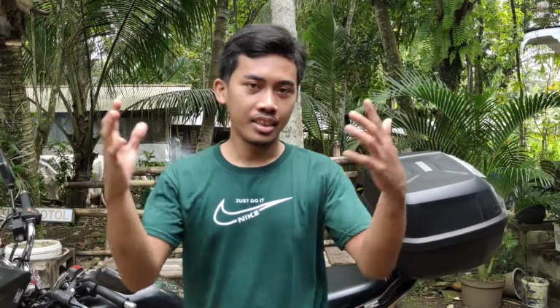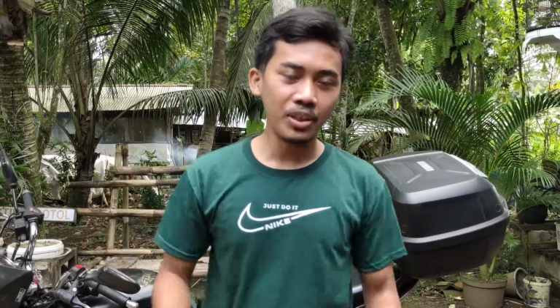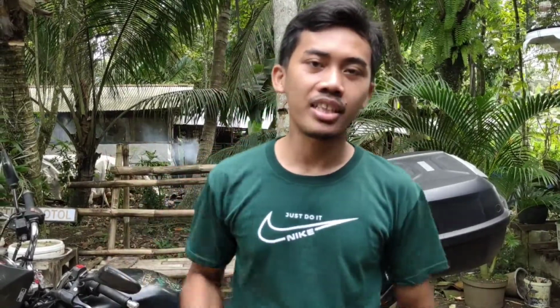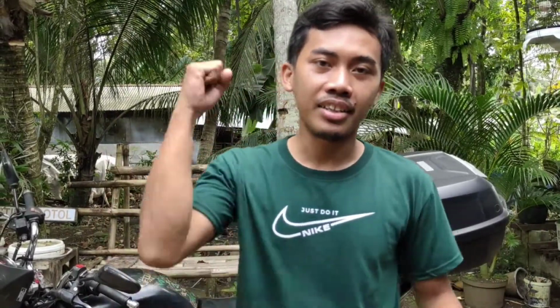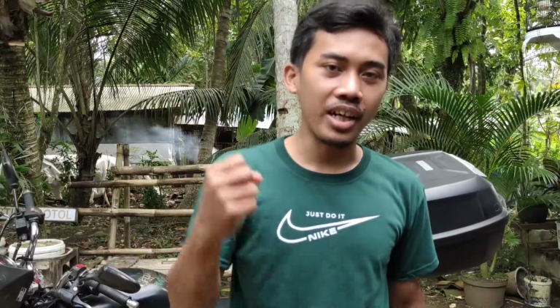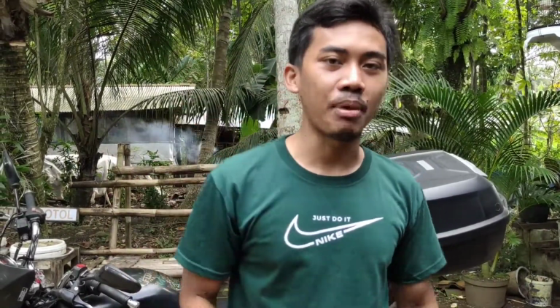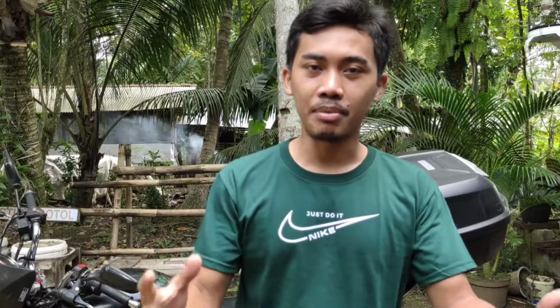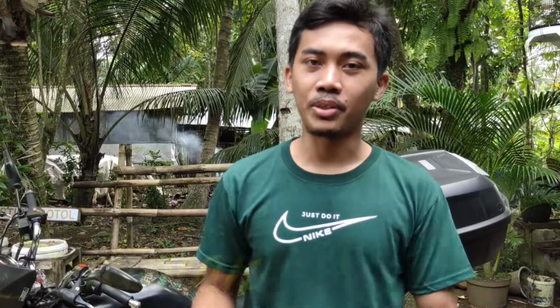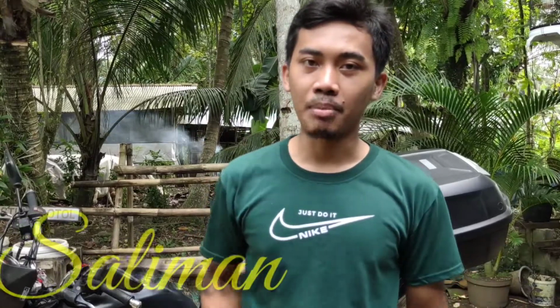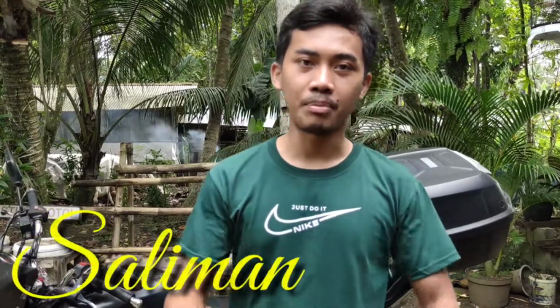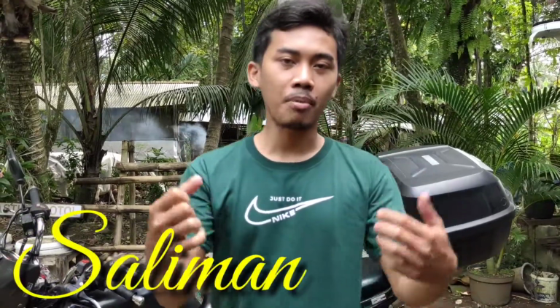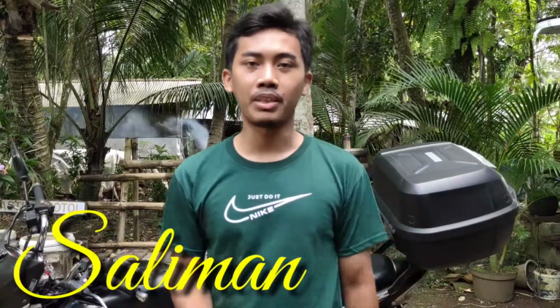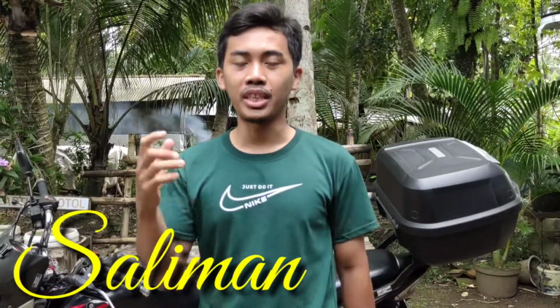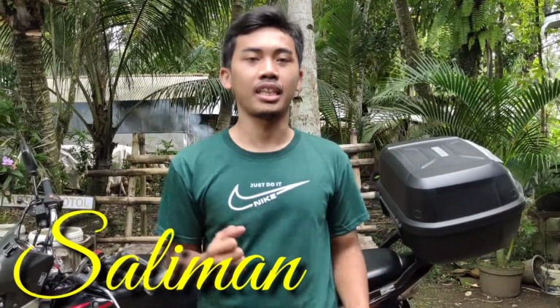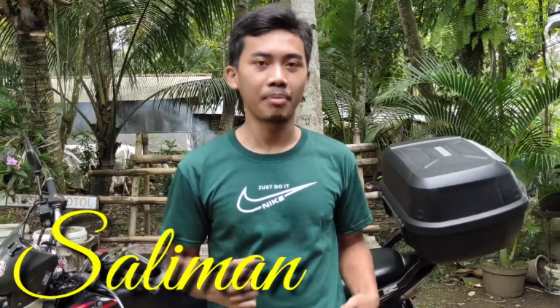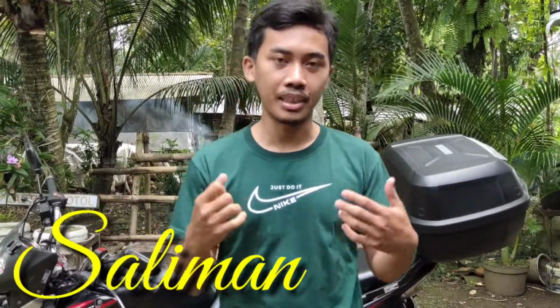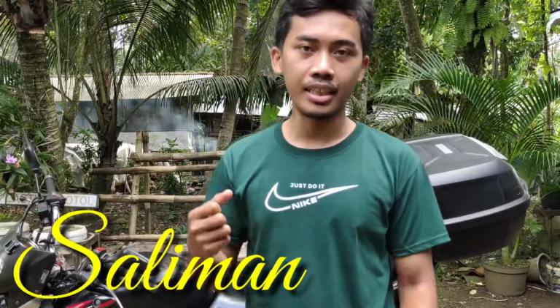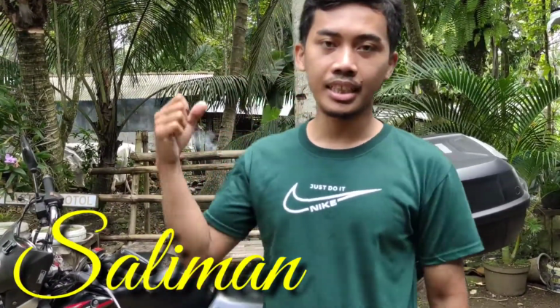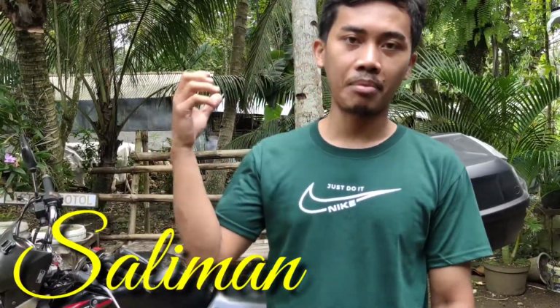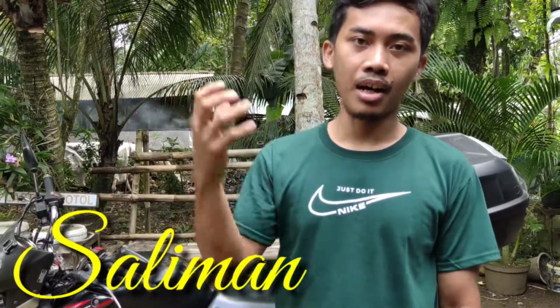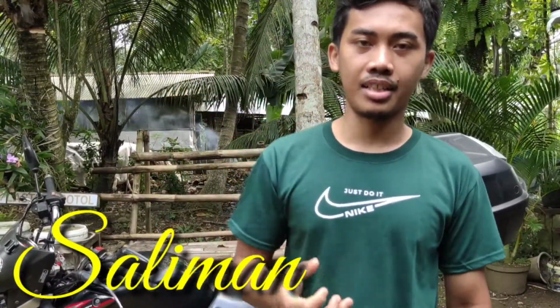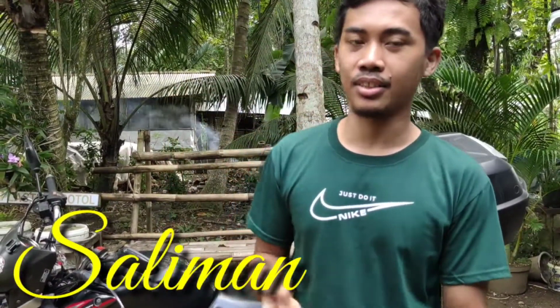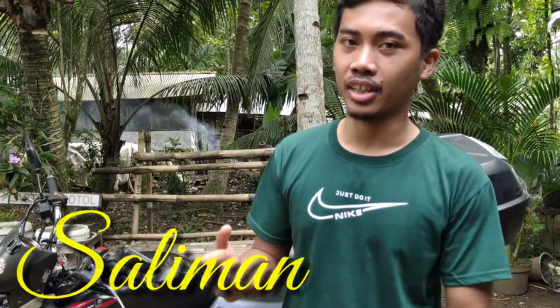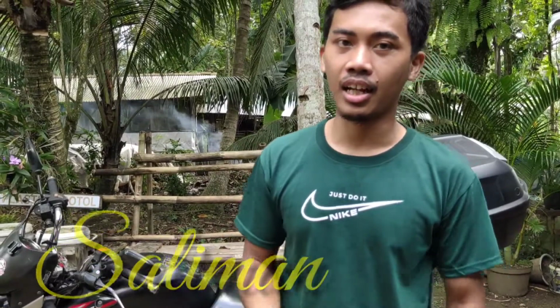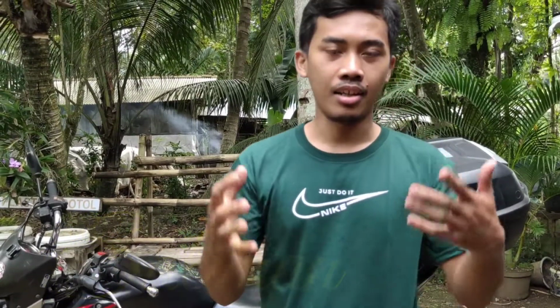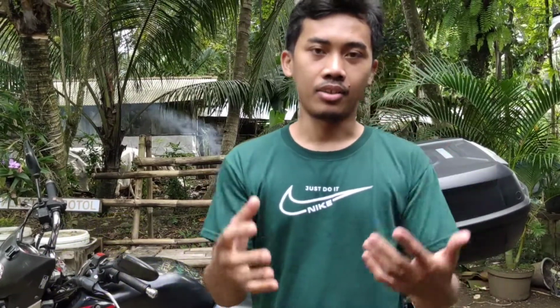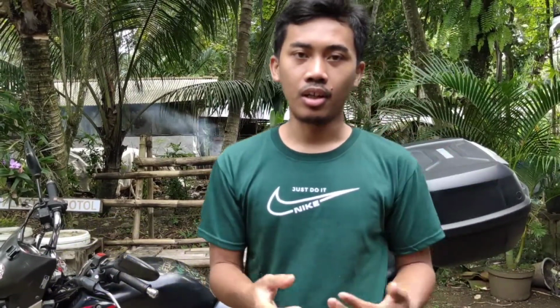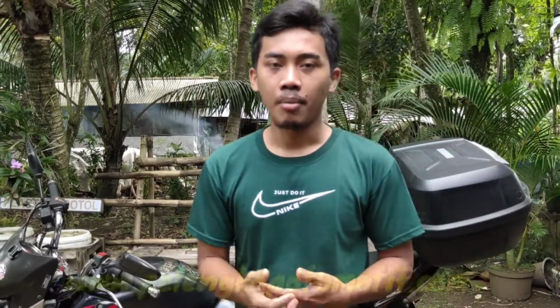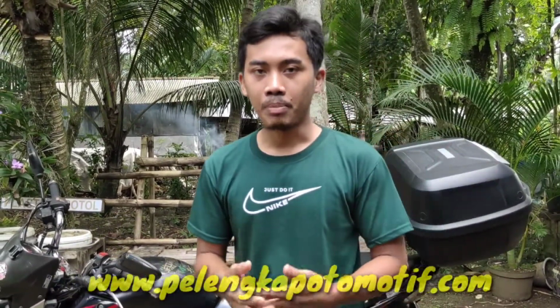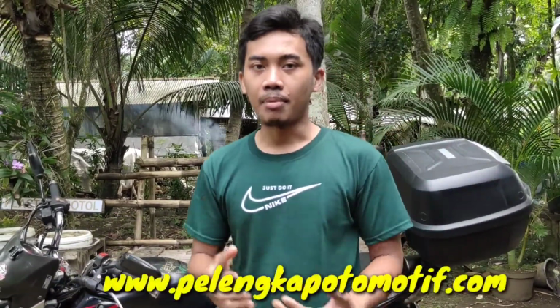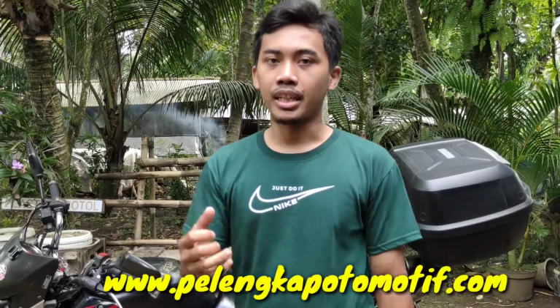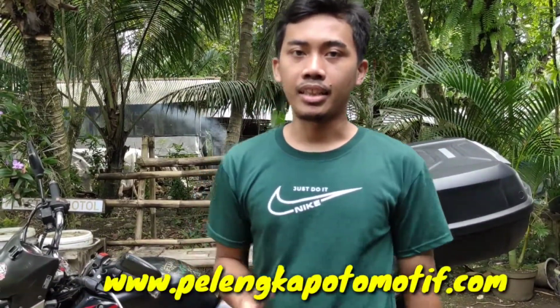Salam knowledge and tour guys, balik lagi bersama Gus Salim di Pelengkap Otomotif Channel. Pada kesempatan kali ini kita akan membahas tutorial untuk perpindahan persneleng guys.